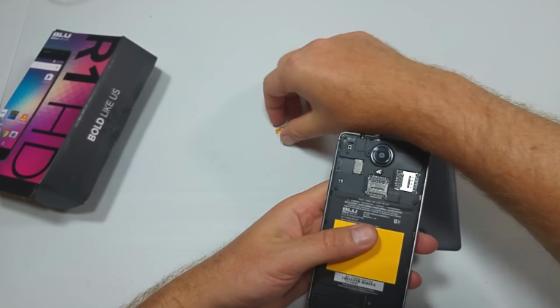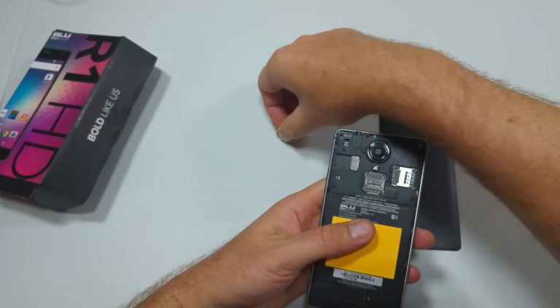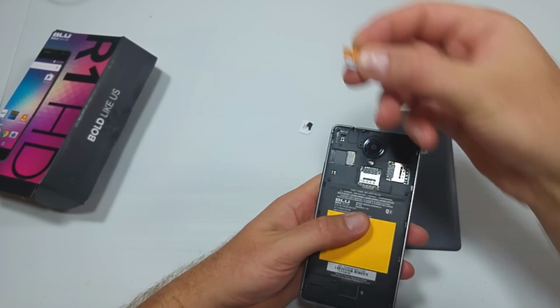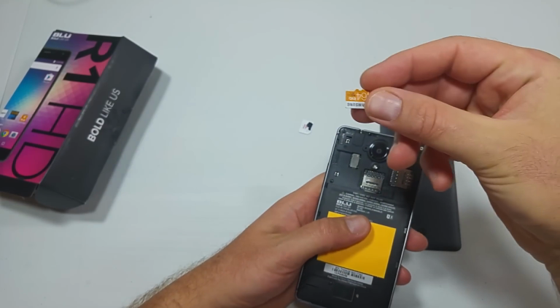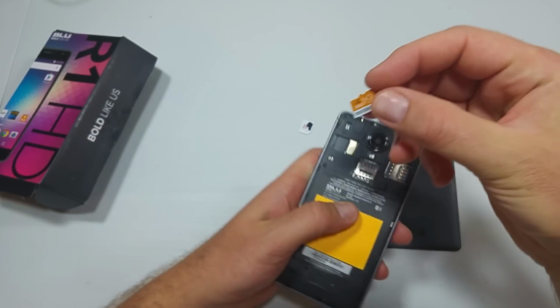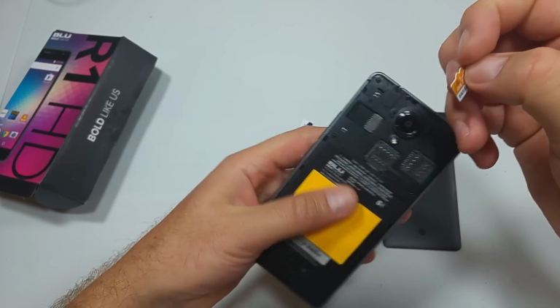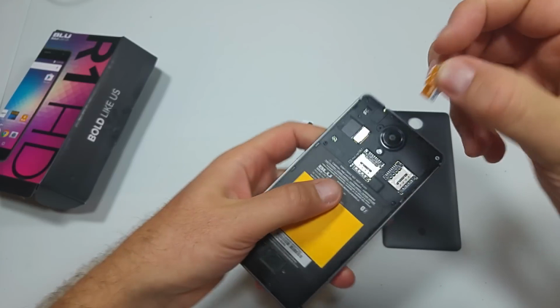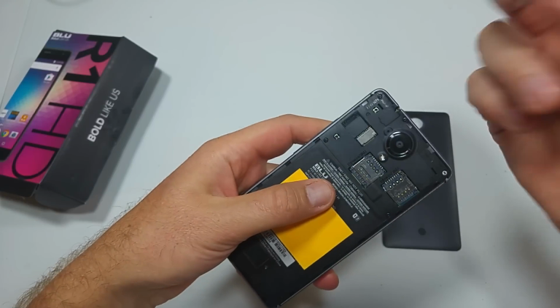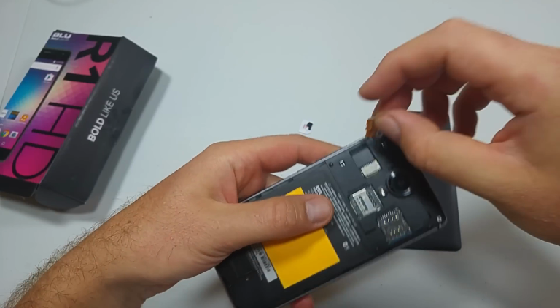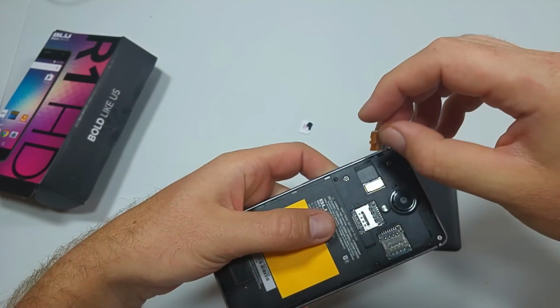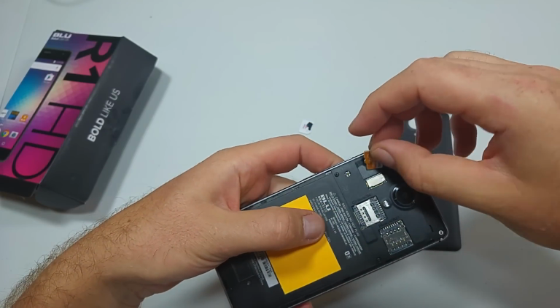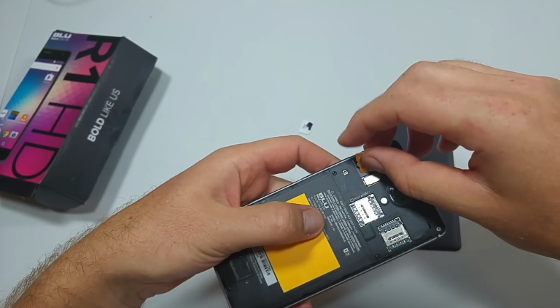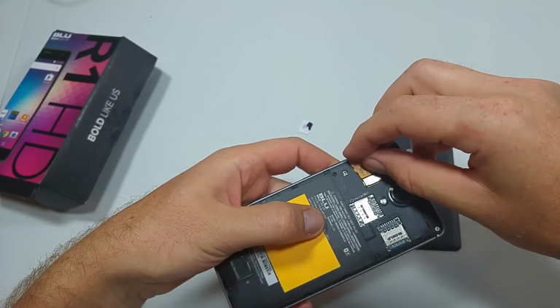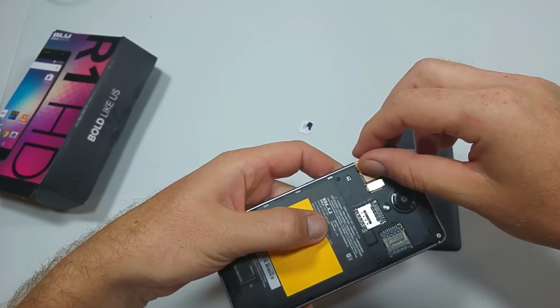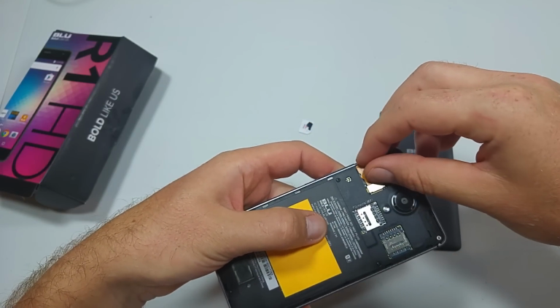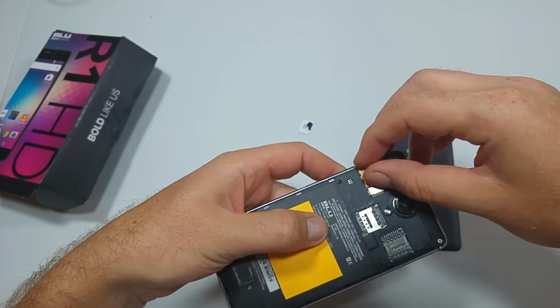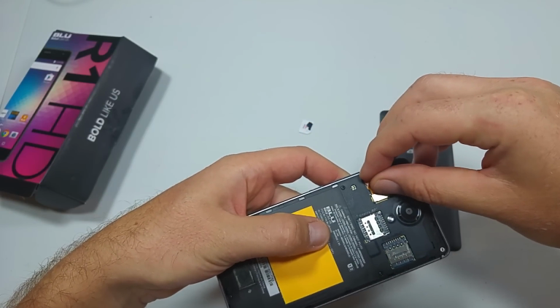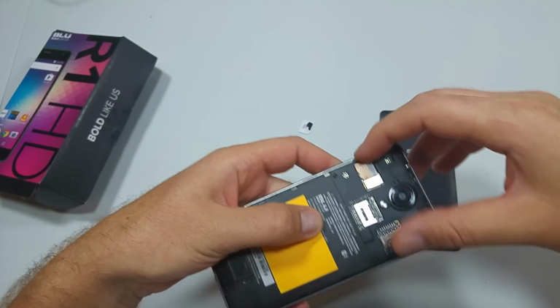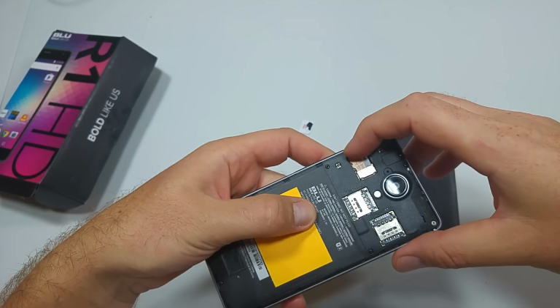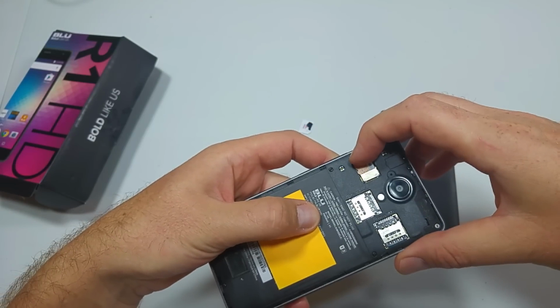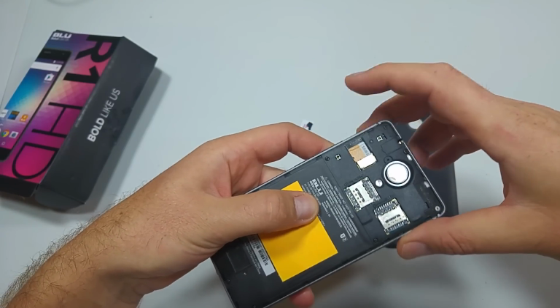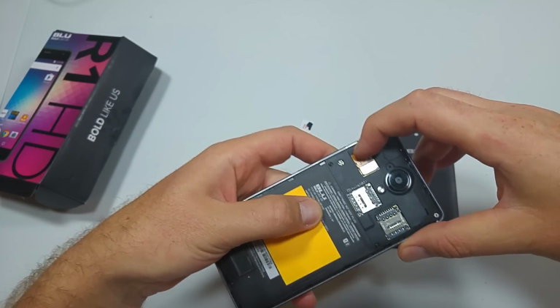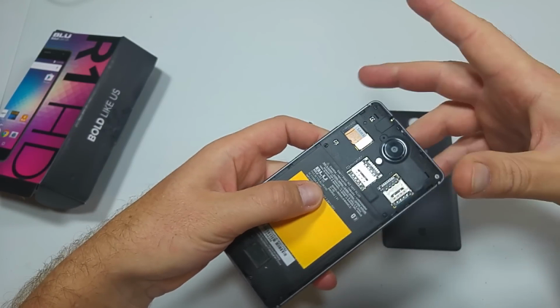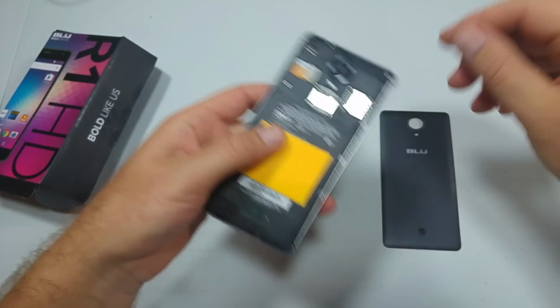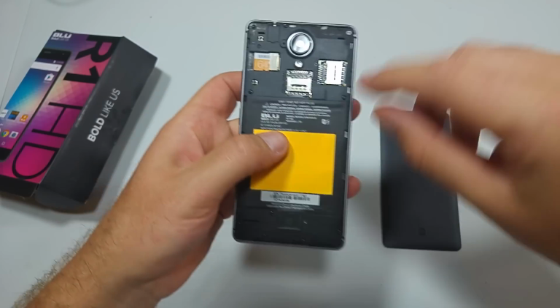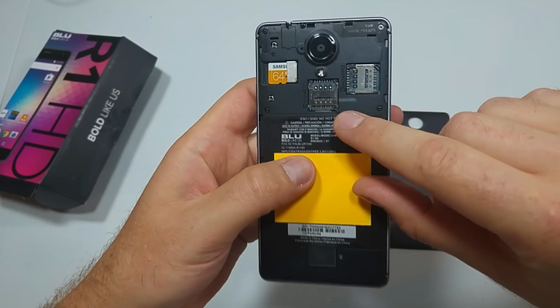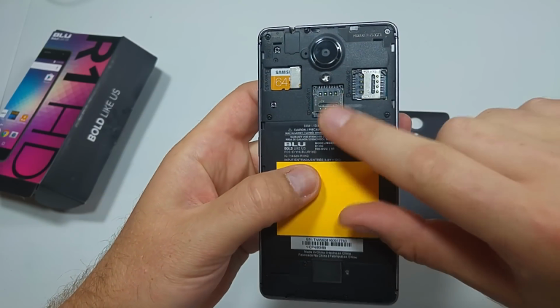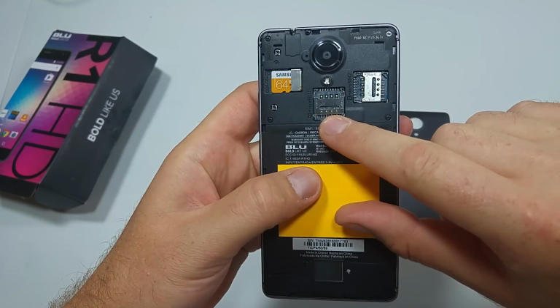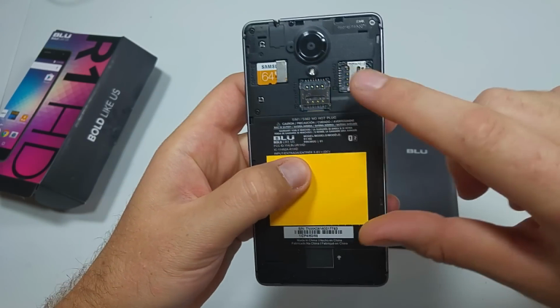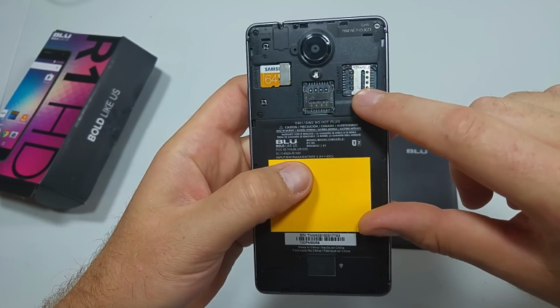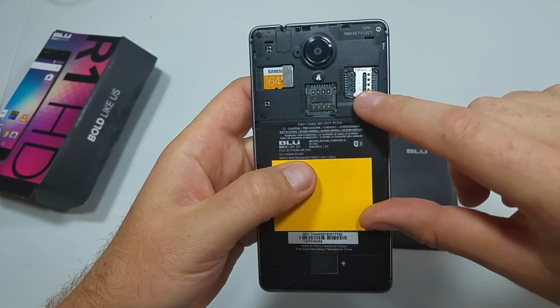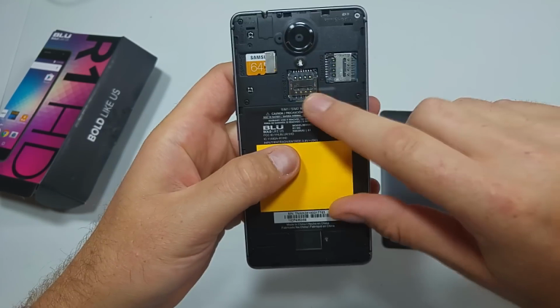The memory card — I believe it's up to a 64 gig max that this phone supports — goes in here. Gently slide it in and that's it. Now SIM card slot 1 and SIM card slot 2.